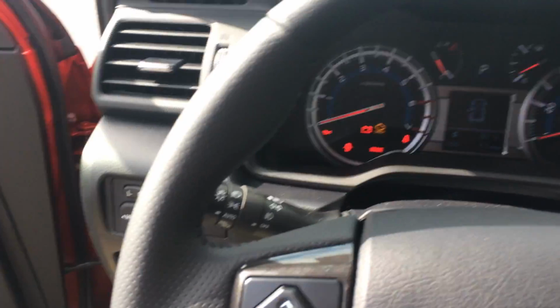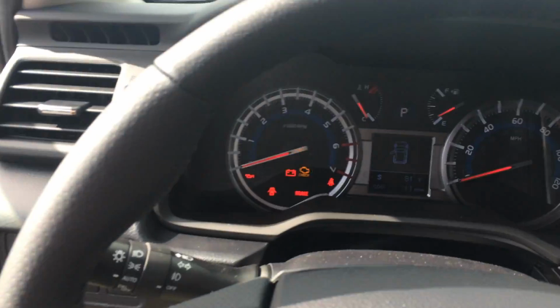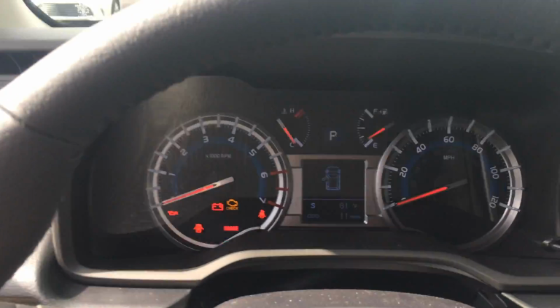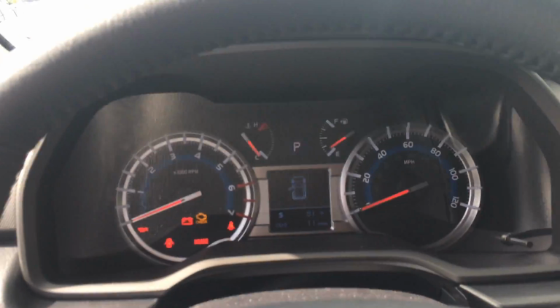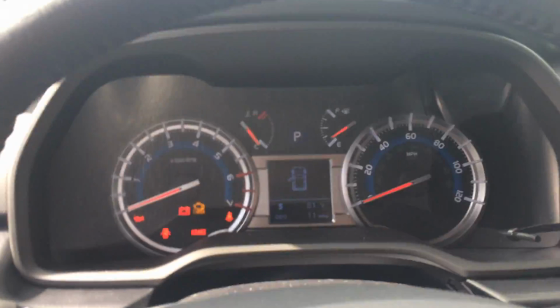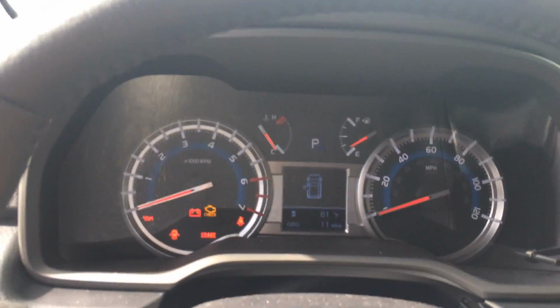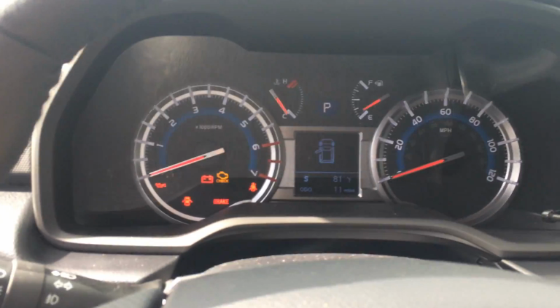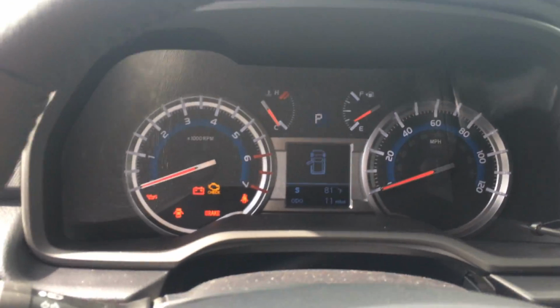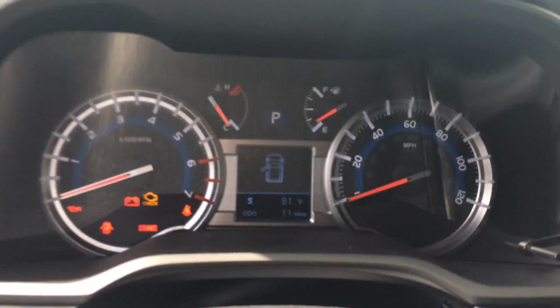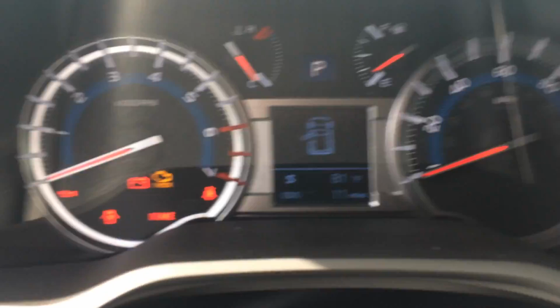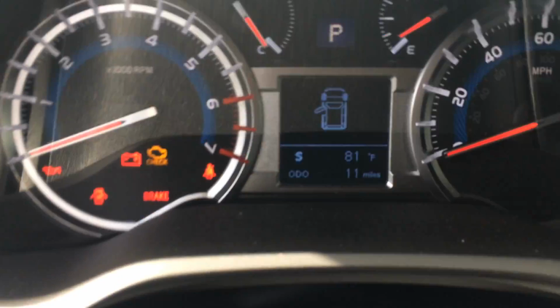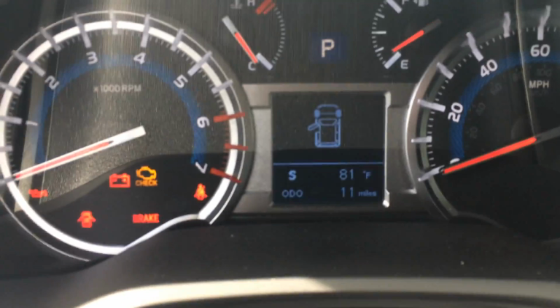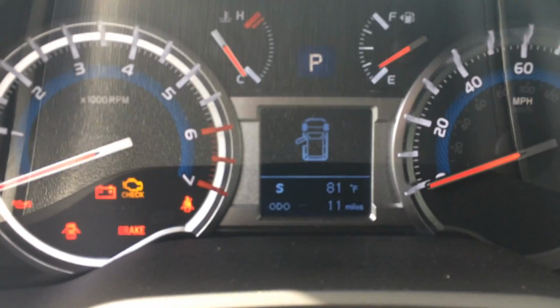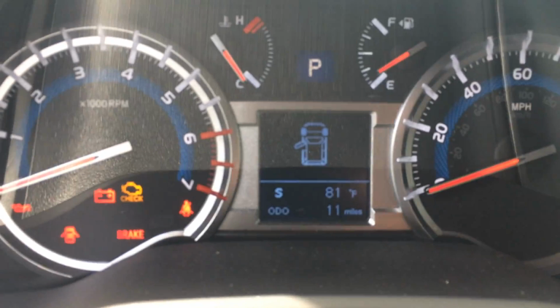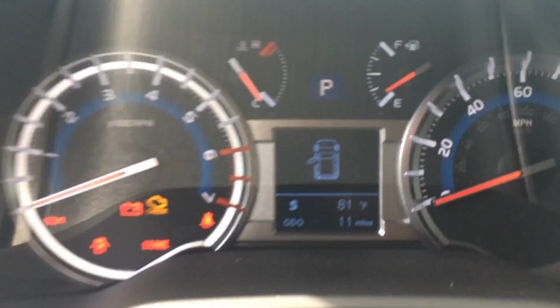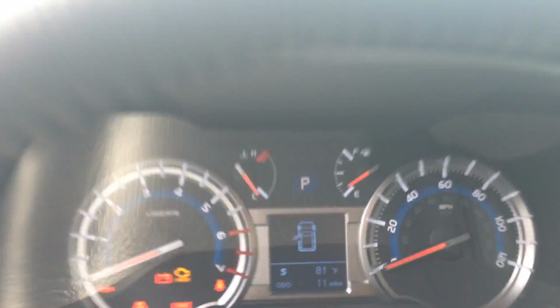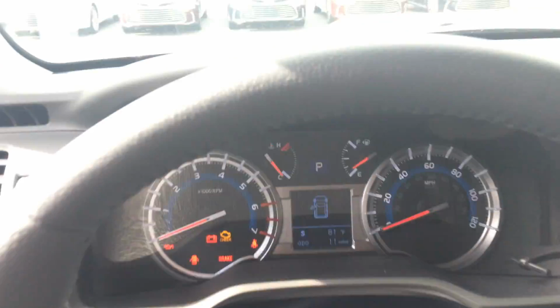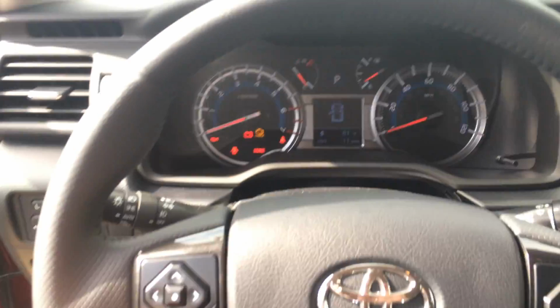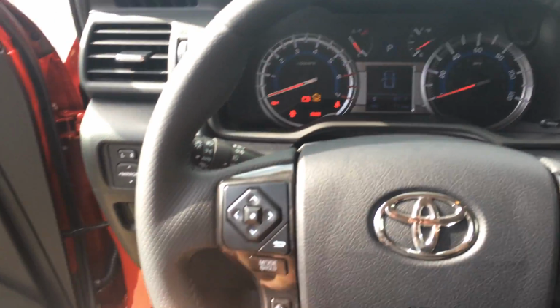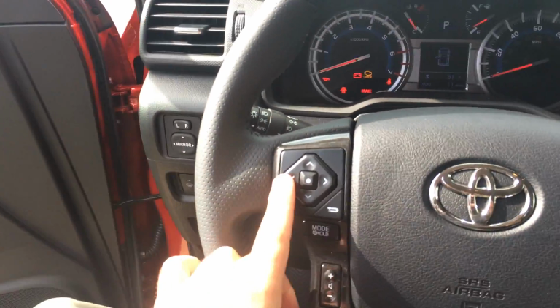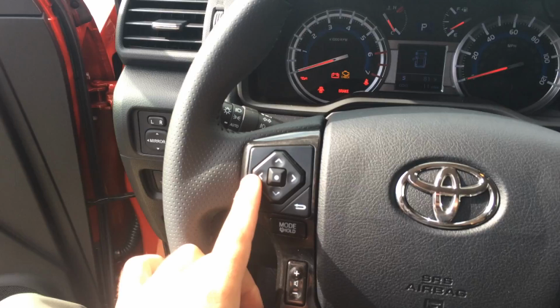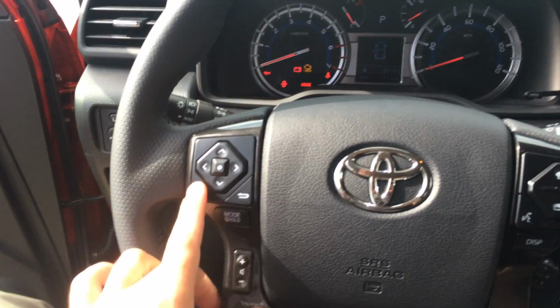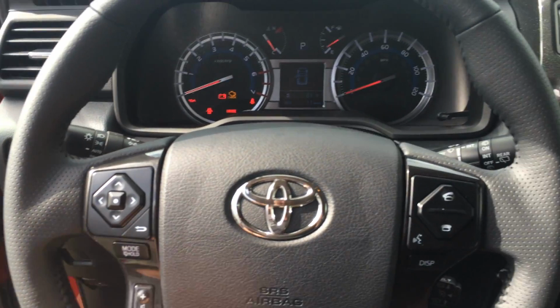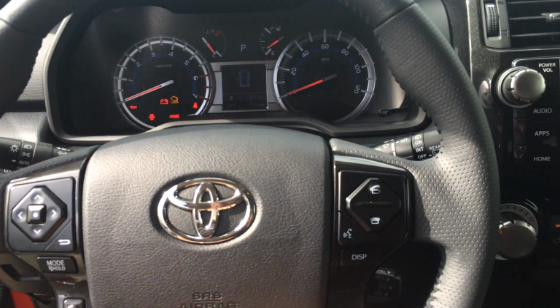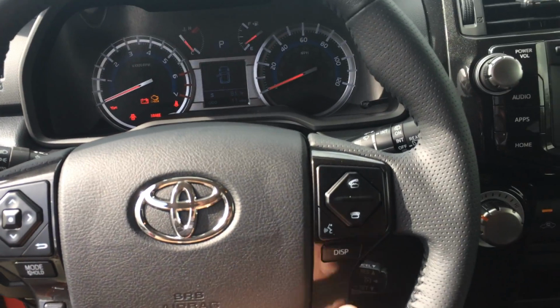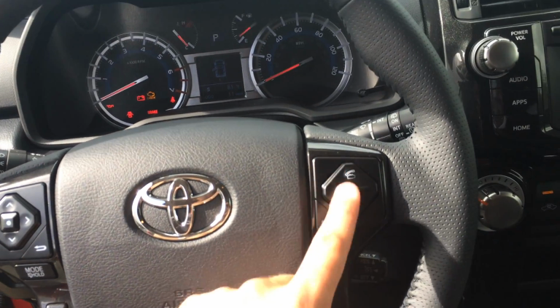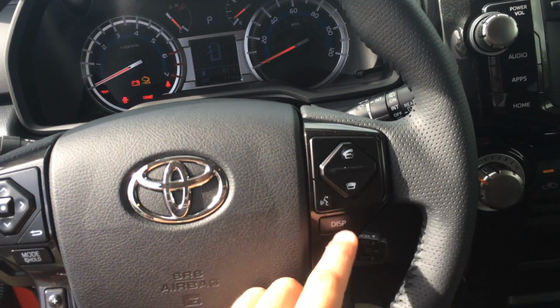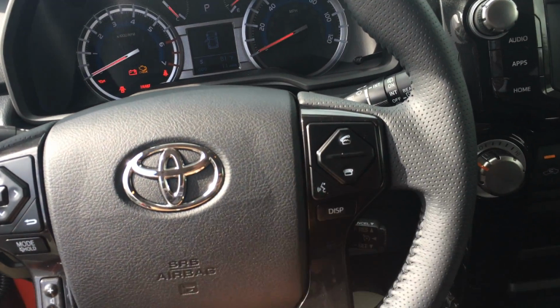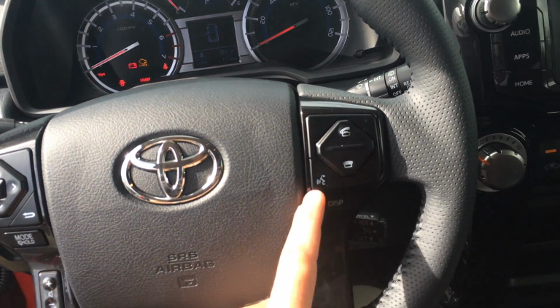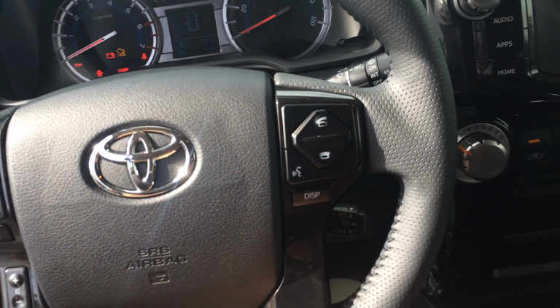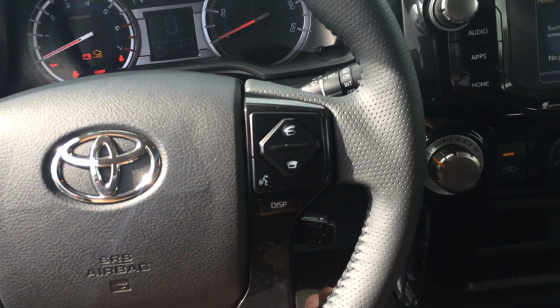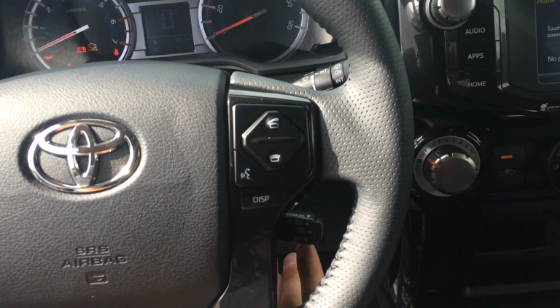There's all your instrumentation and dials. It's only got 11 miles on the odometer. Volume and track controls for the radio, Bluetooth, telephone controls, voice commands, and cruise.